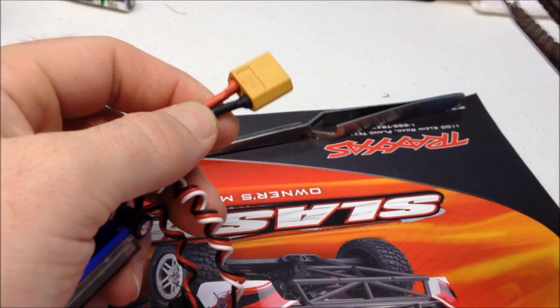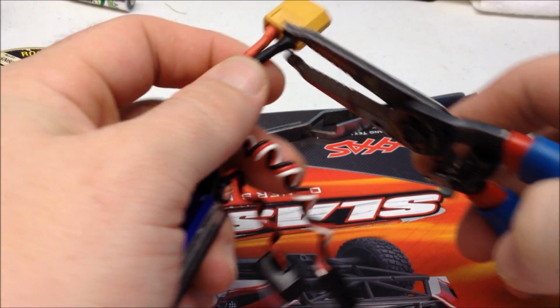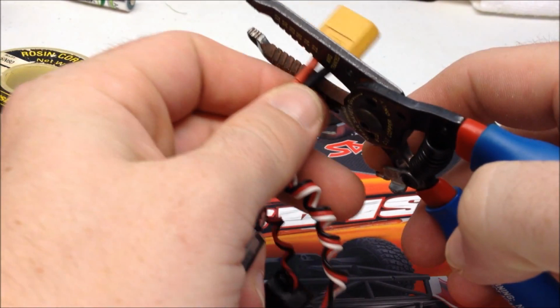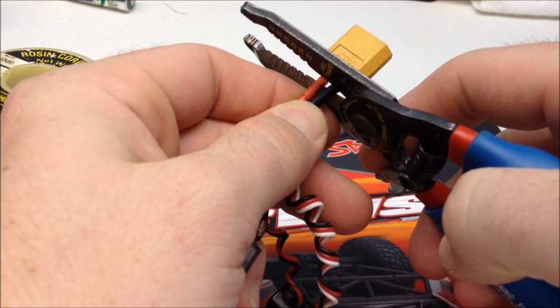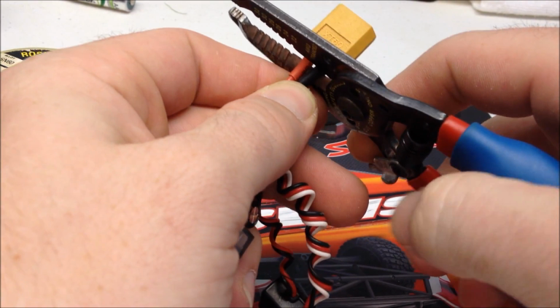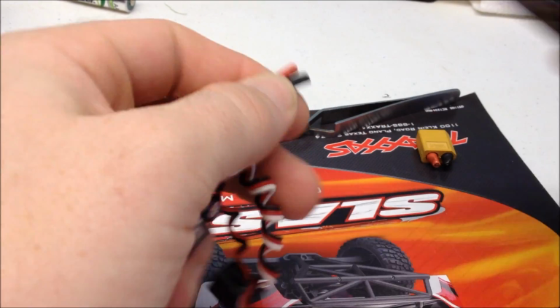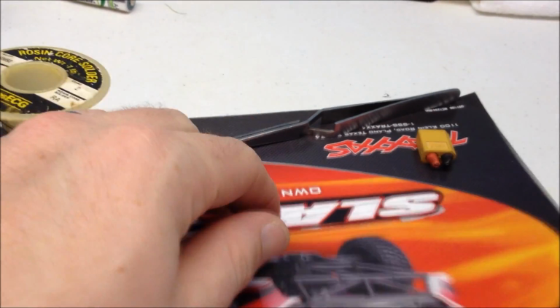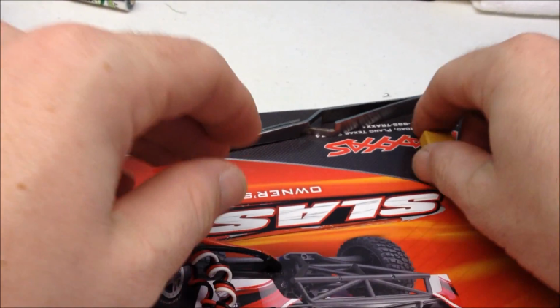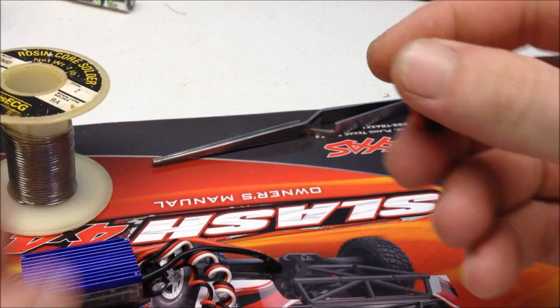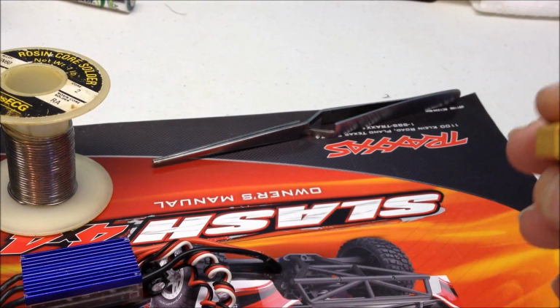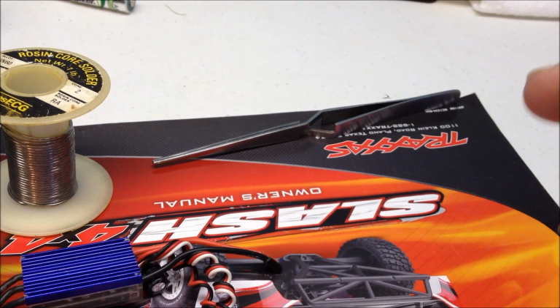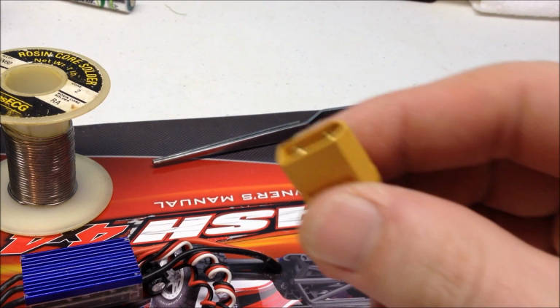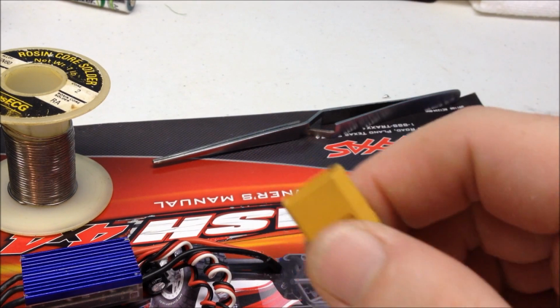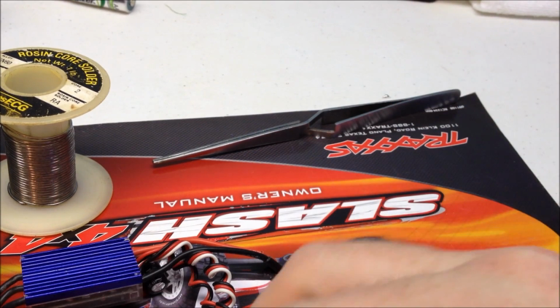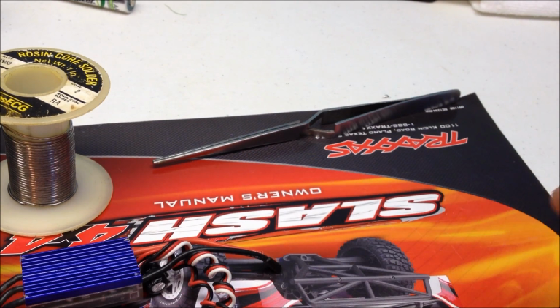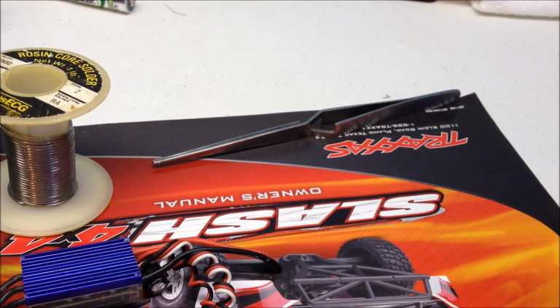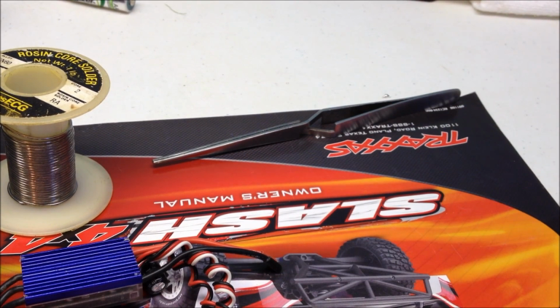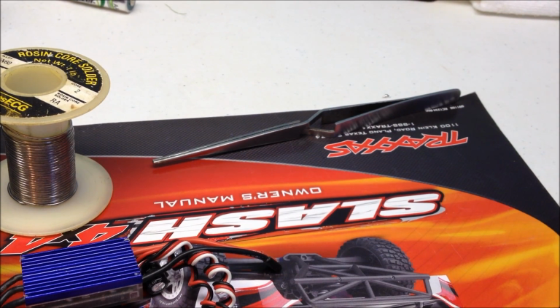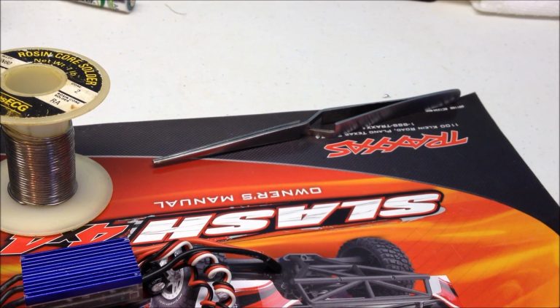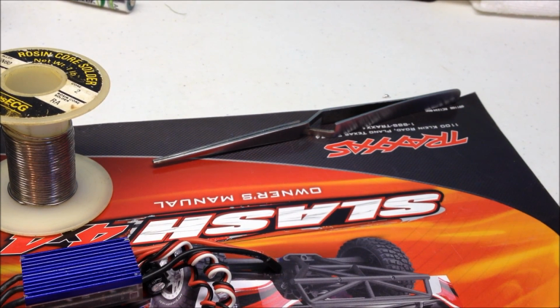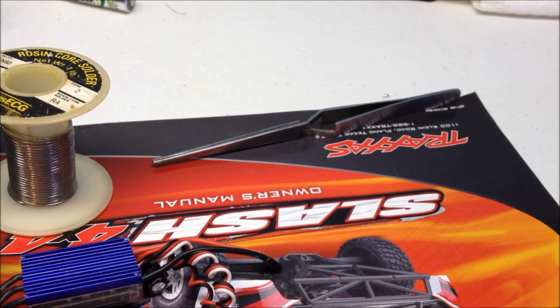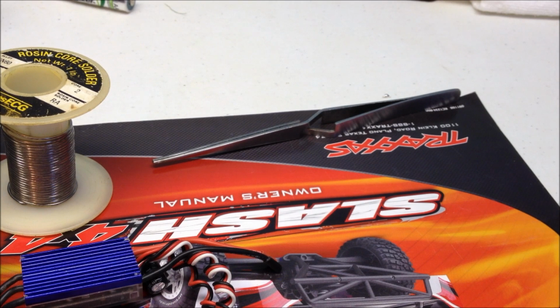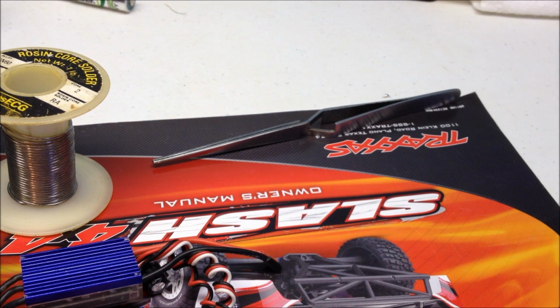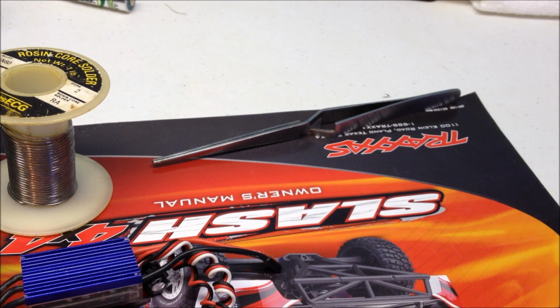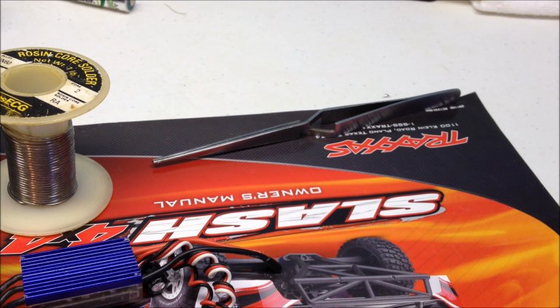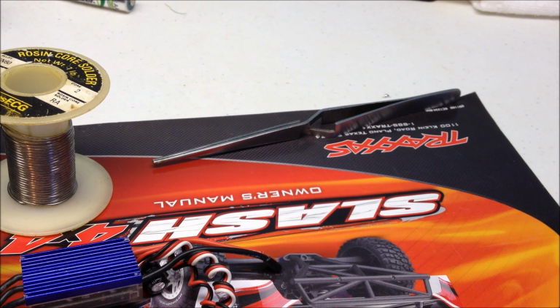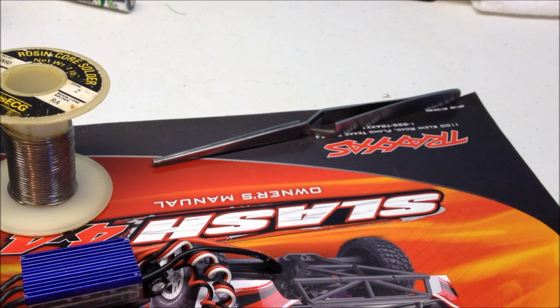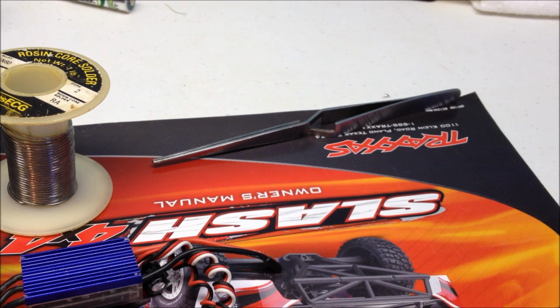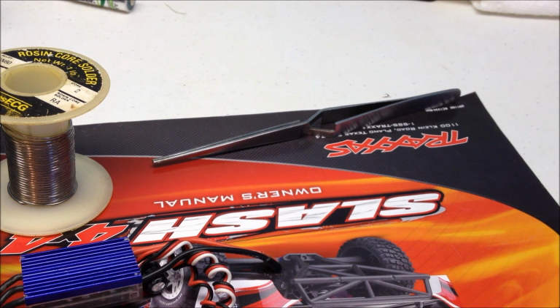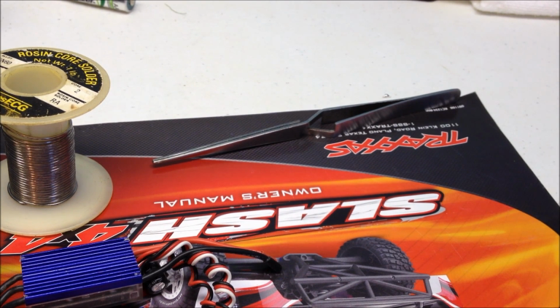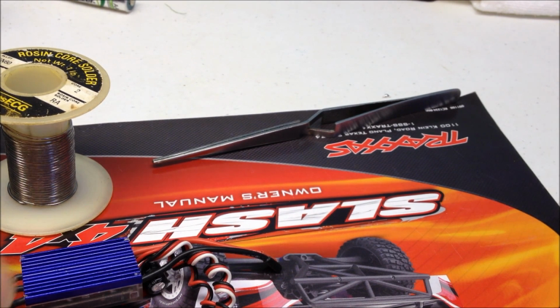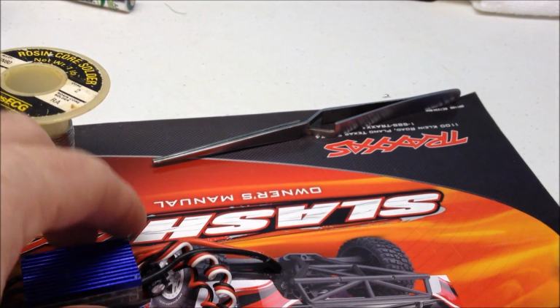First thing you'll need to do is just remove your old connector. You never want to do what I just did with the battery, because the battery will short out if you cut them both at the same time. Whenever you're doing a battery, cut one, solder the new plug on, put it in, and then do the next one.